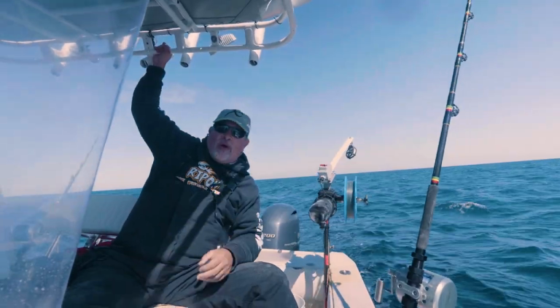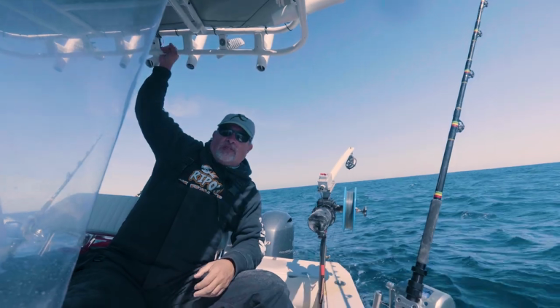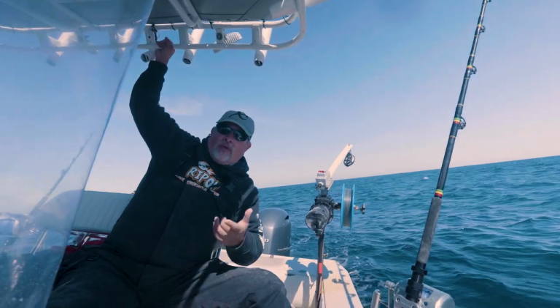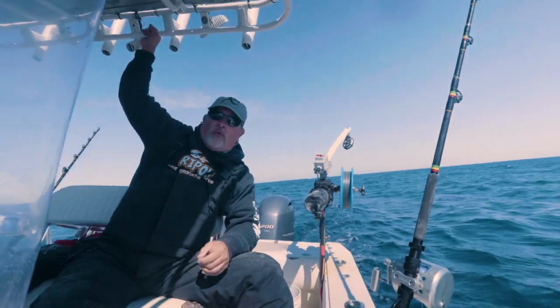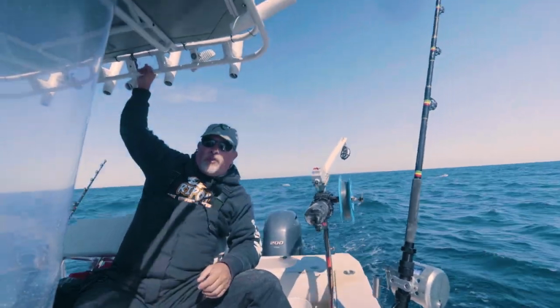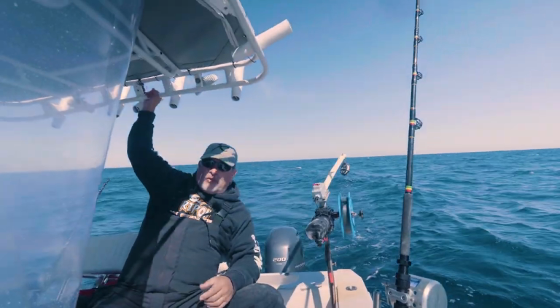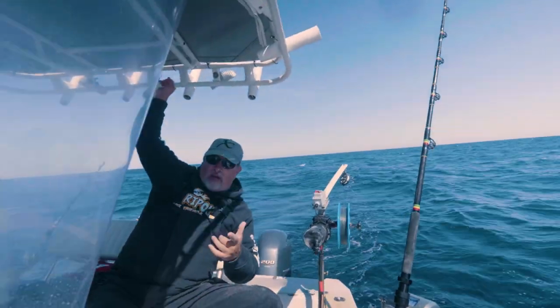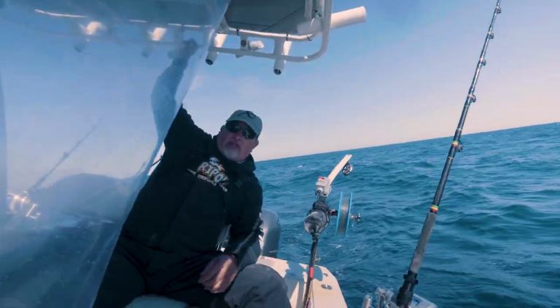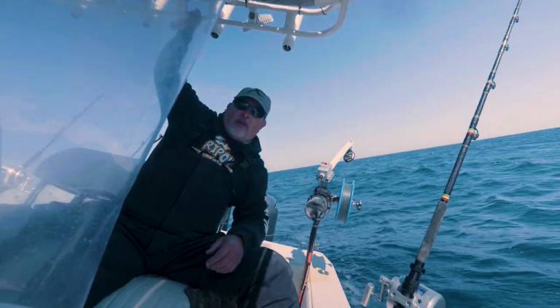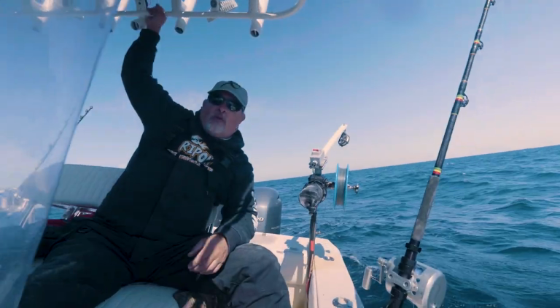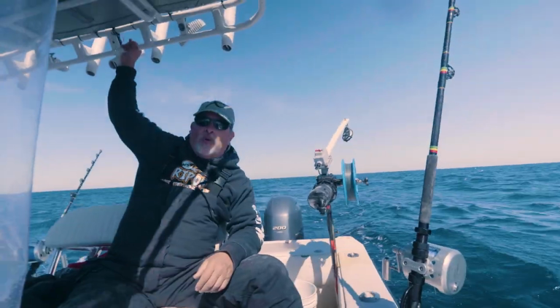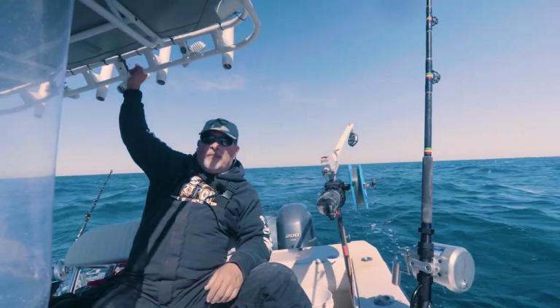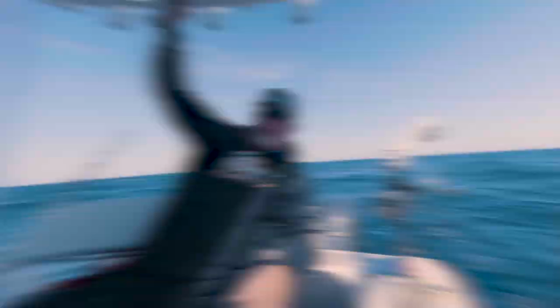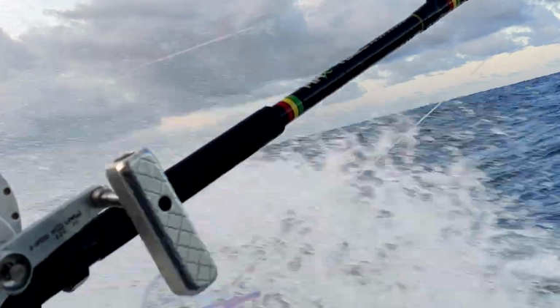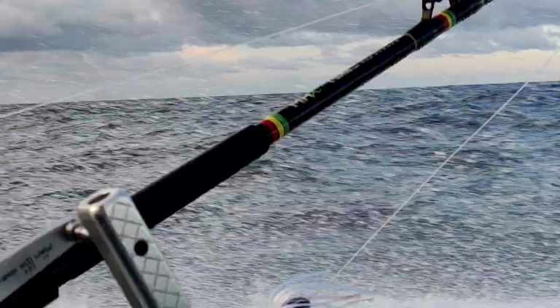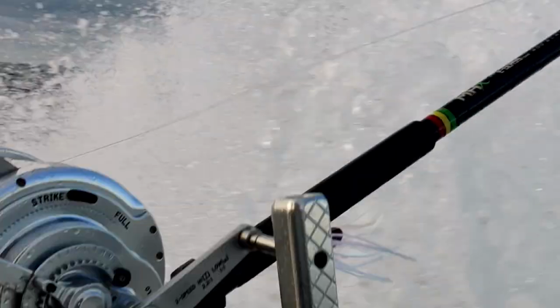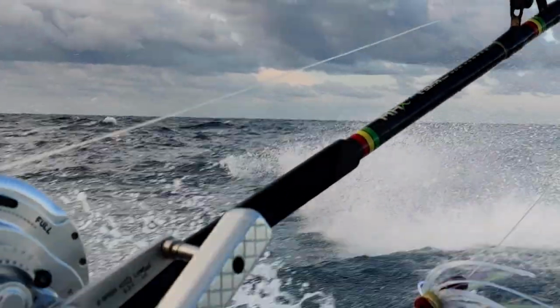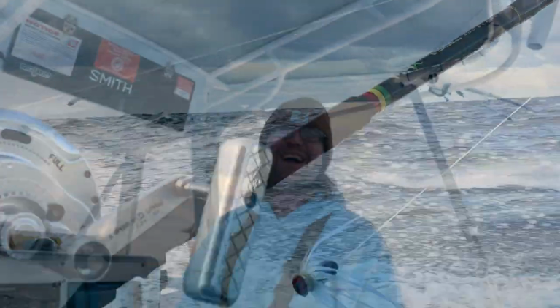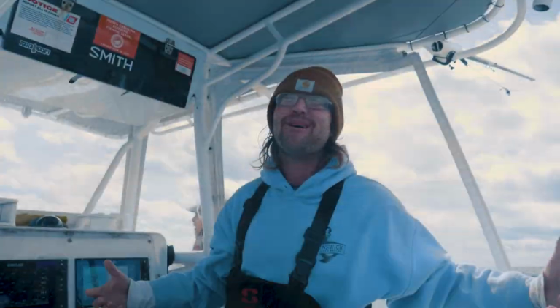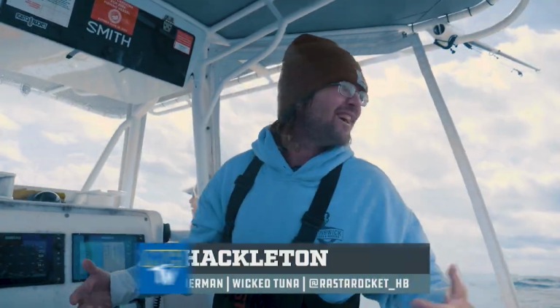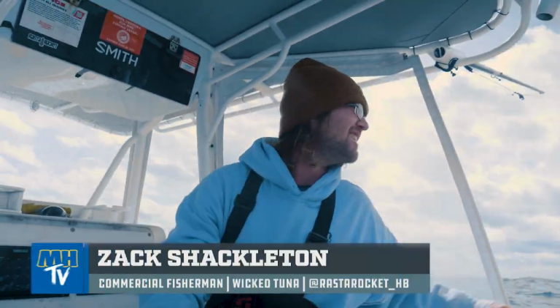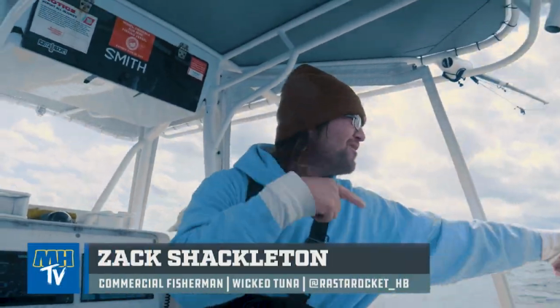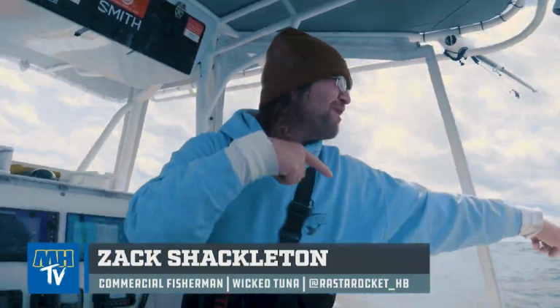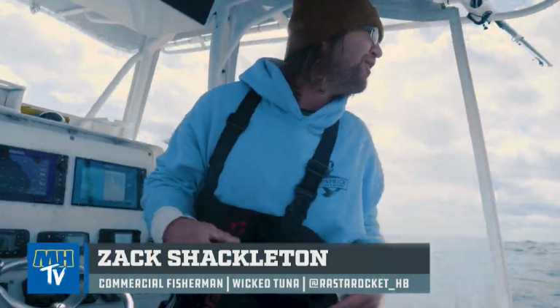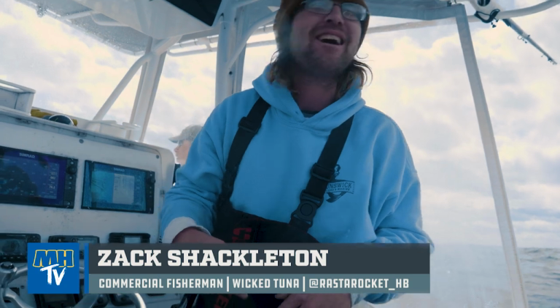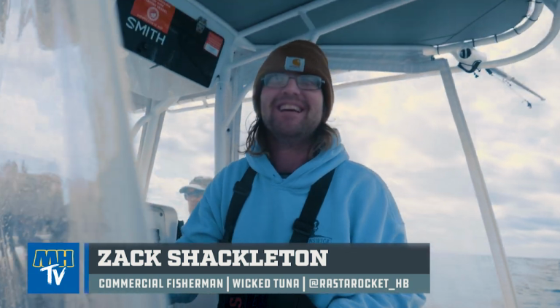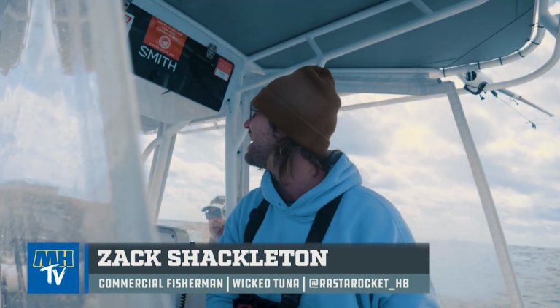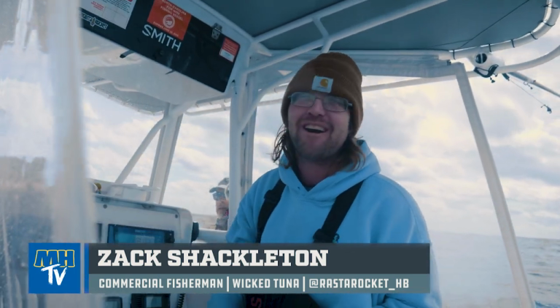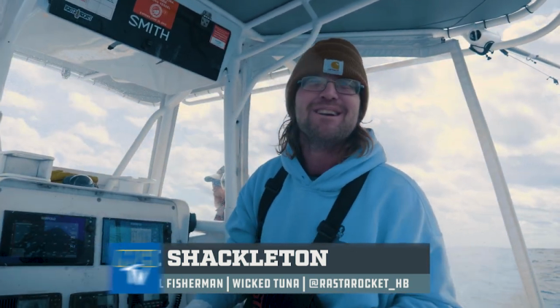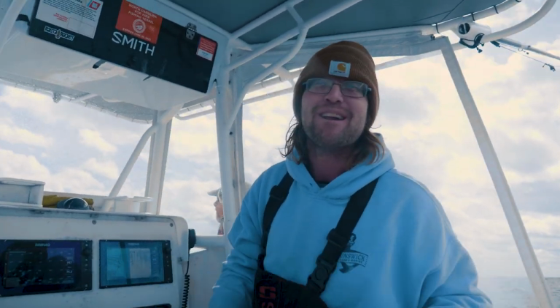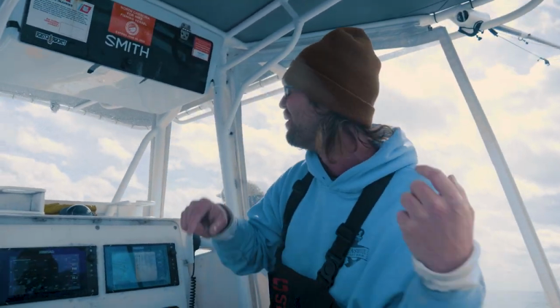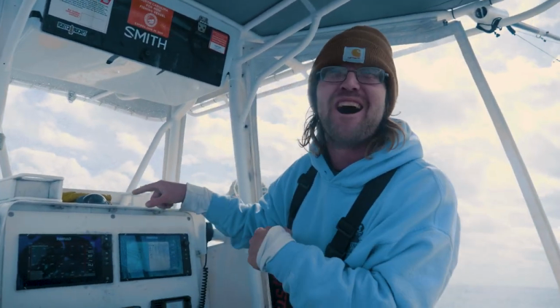Let's cut to some of the video and show what we got out here proto-testing the new Mud Hole Tackle E-Glass rods — and right now we're tight!